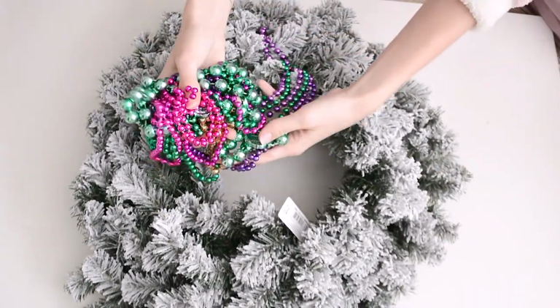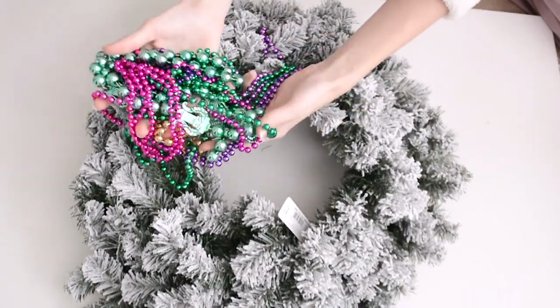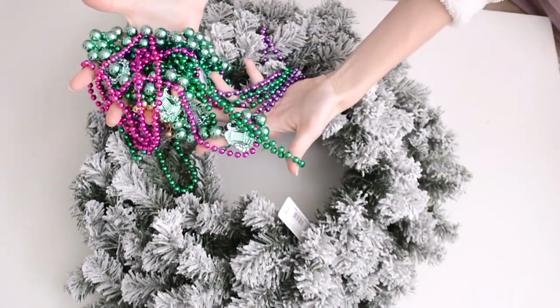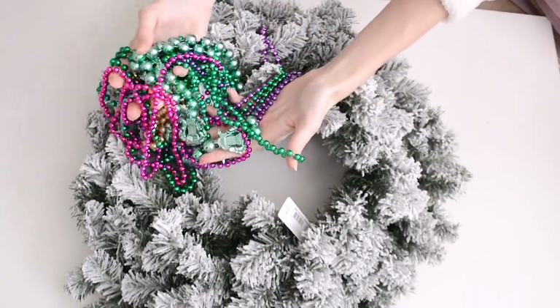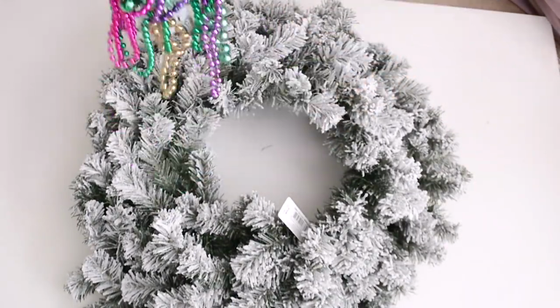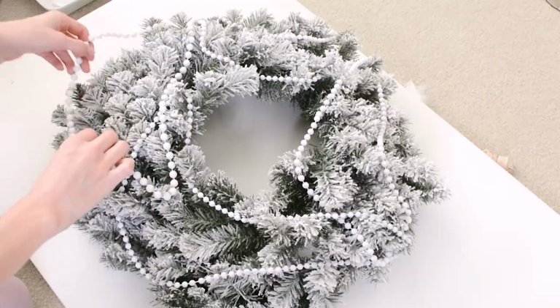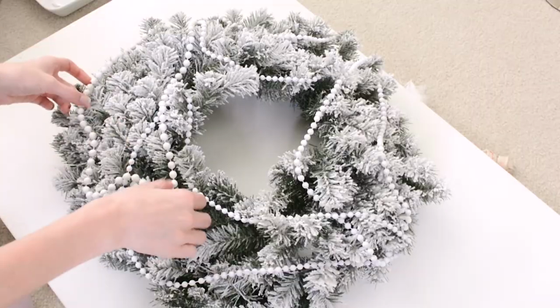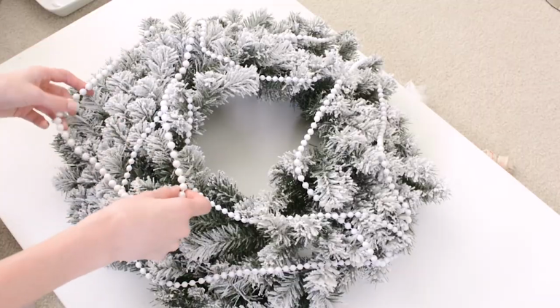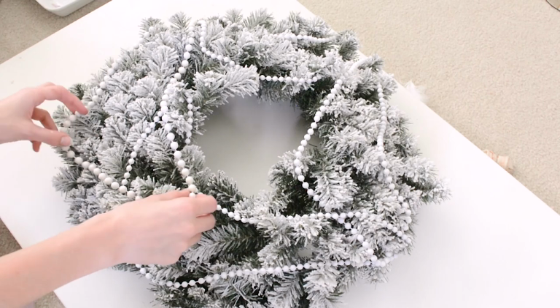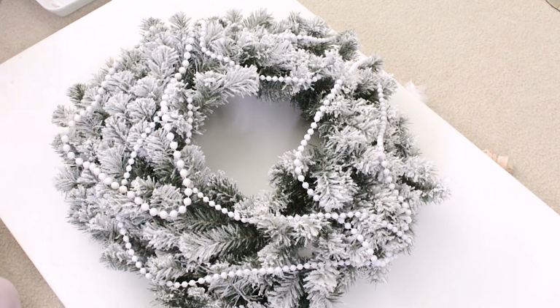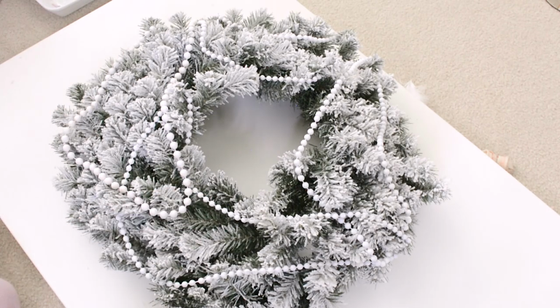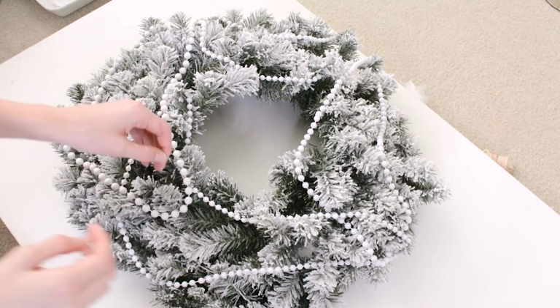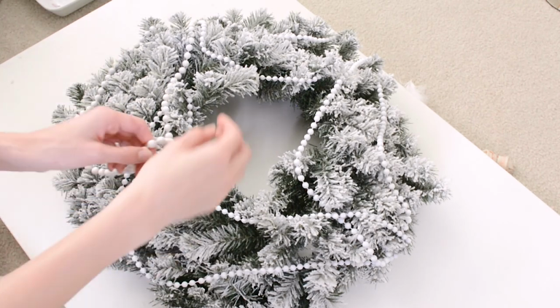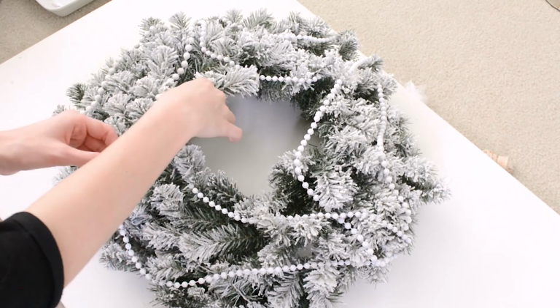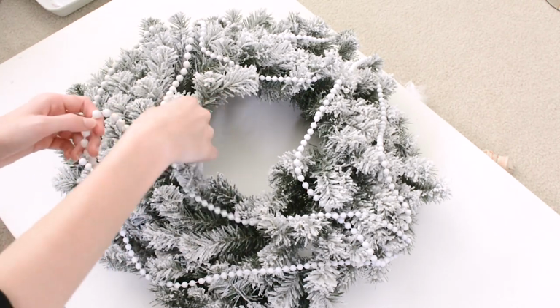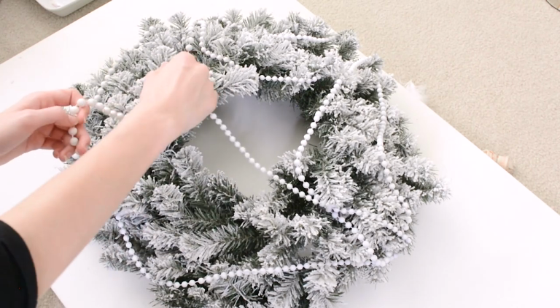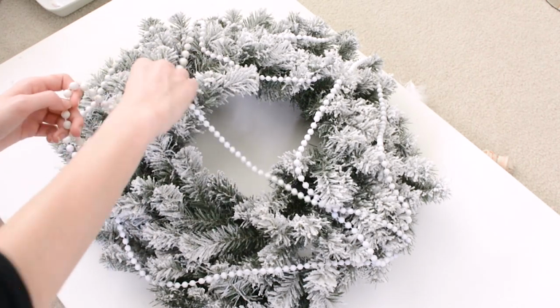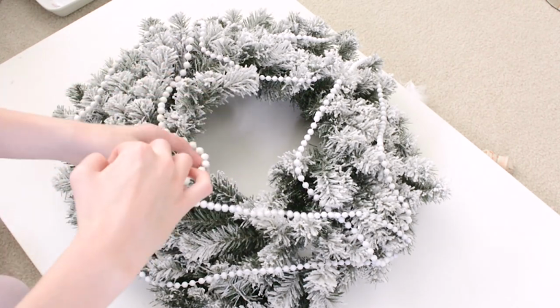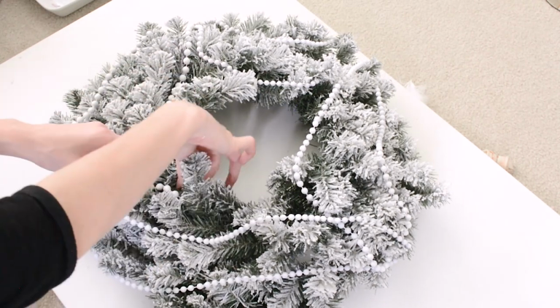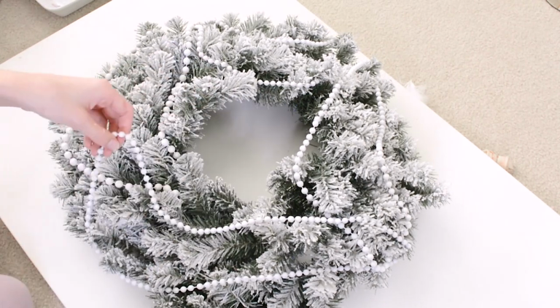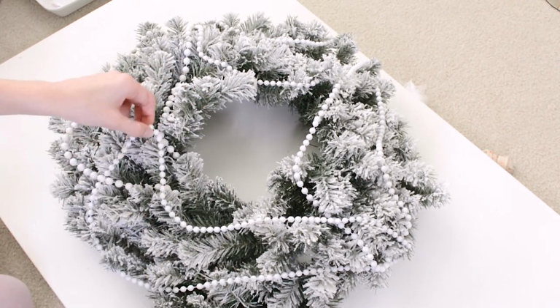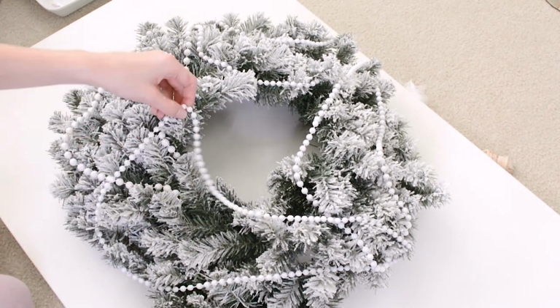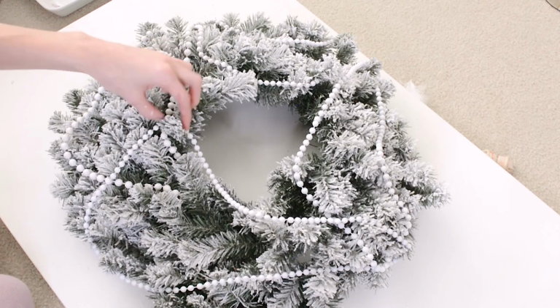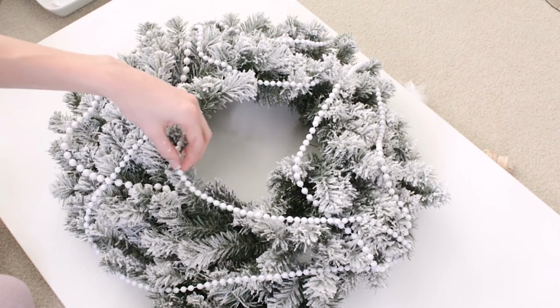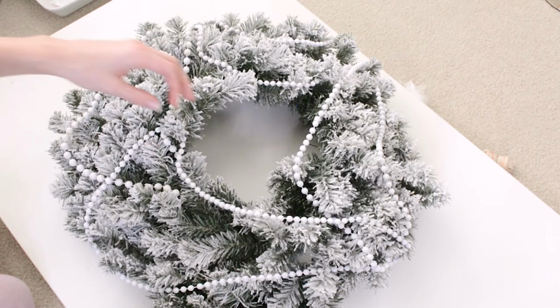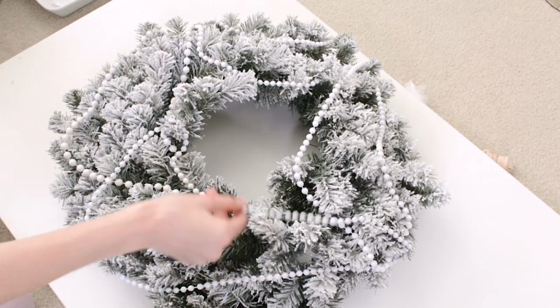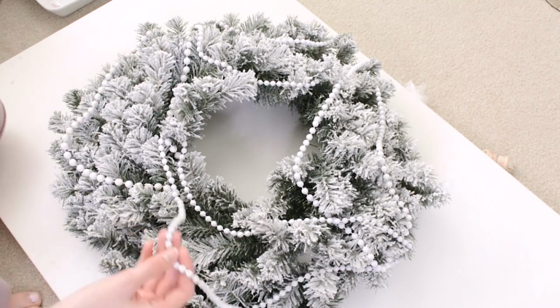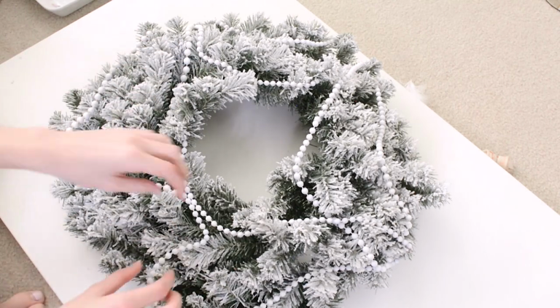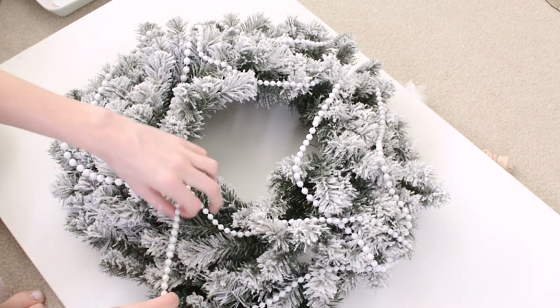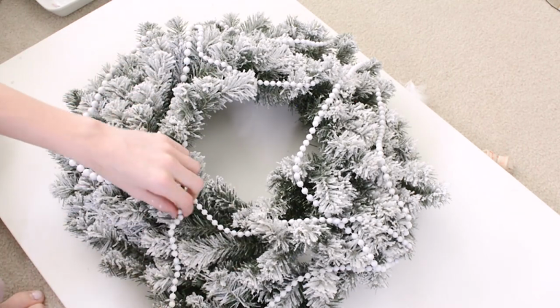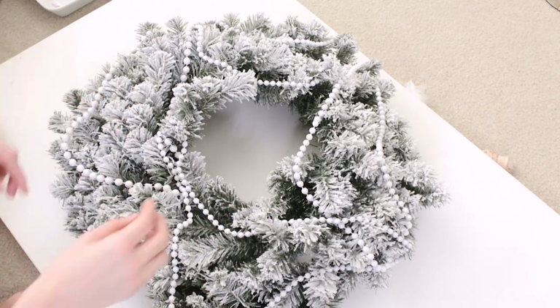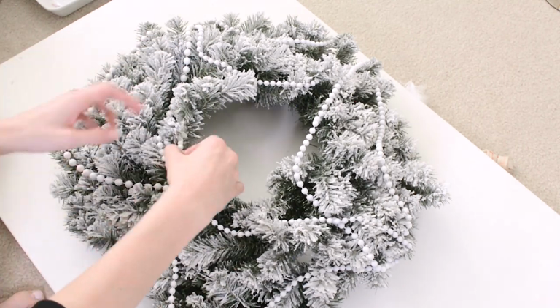First we need a wreath of course — I got this one from Joann's. I am going to be using these beads to string all around the wreath, and I spray painted them white. I did film spray painting them but I can't seem to find the video, so I do apologize for that.